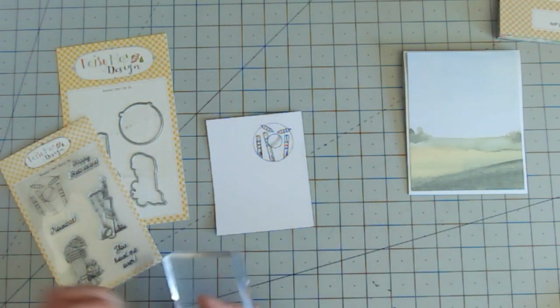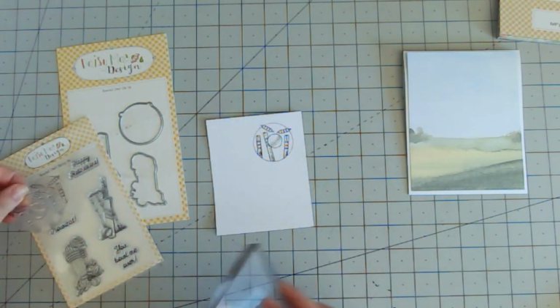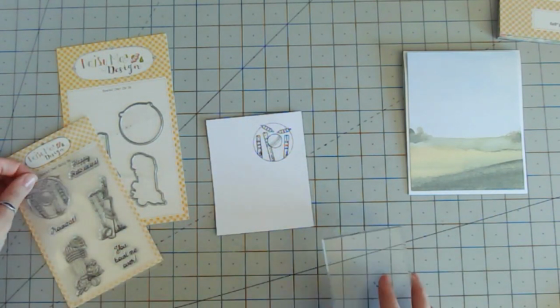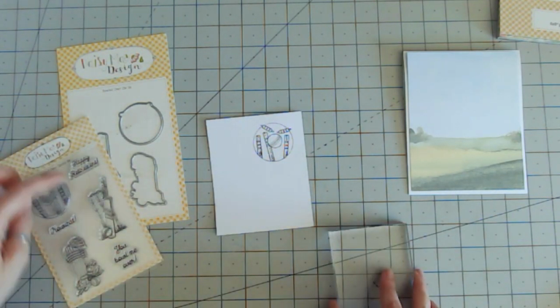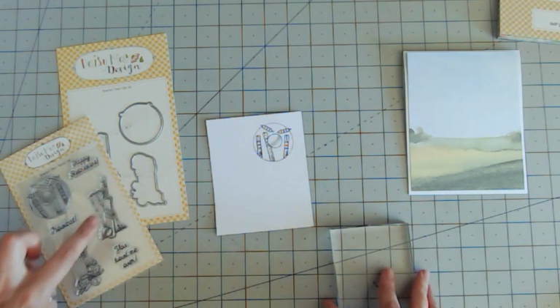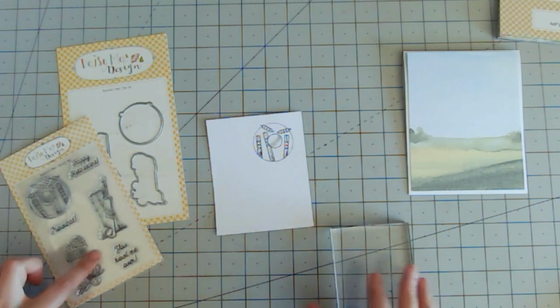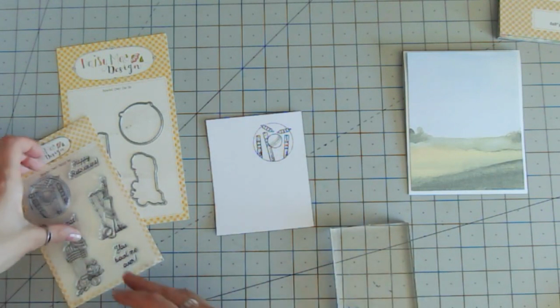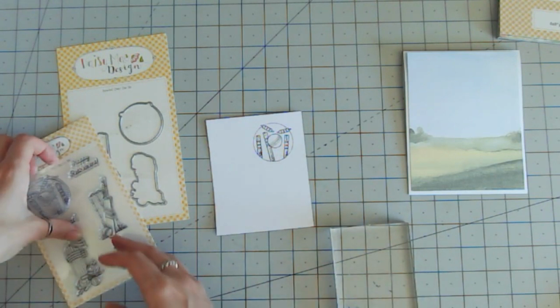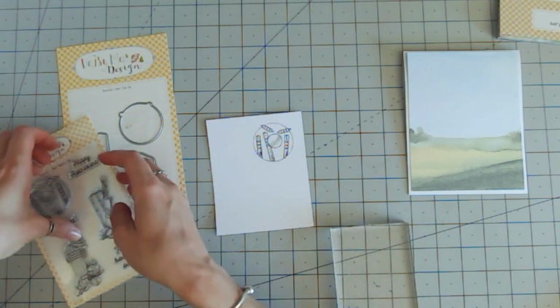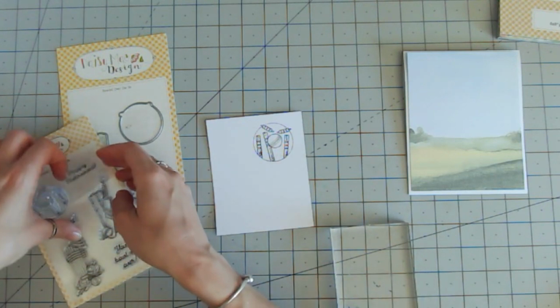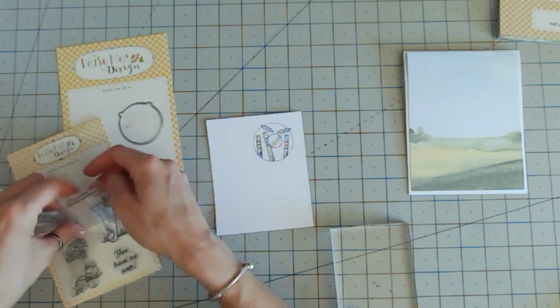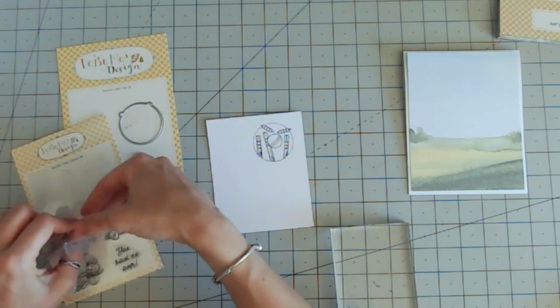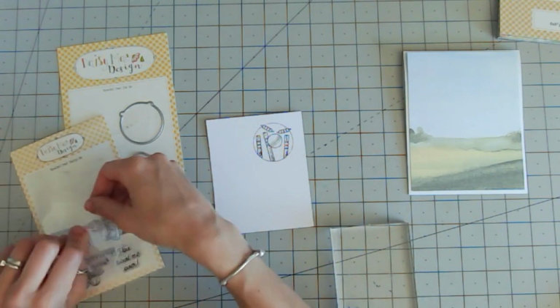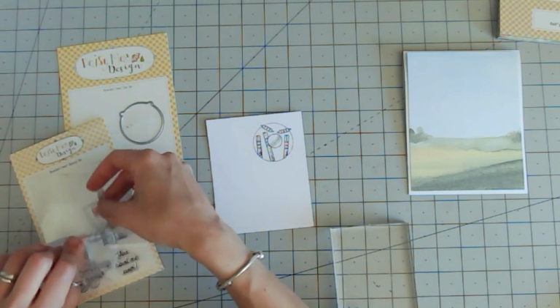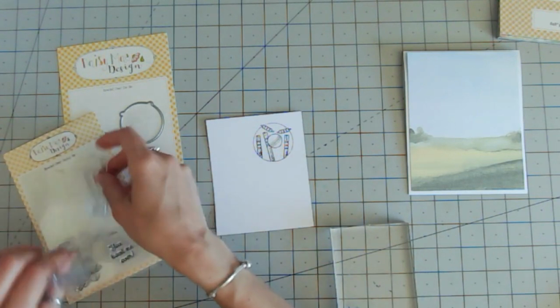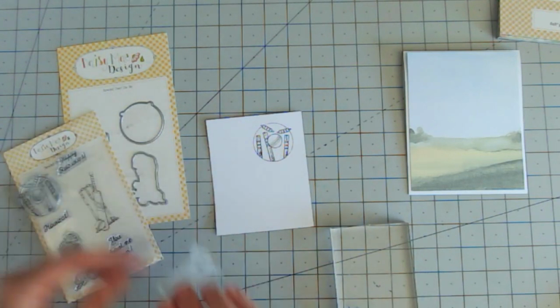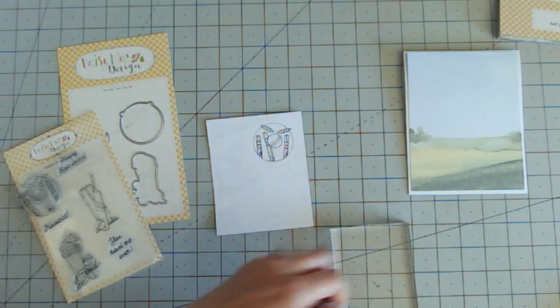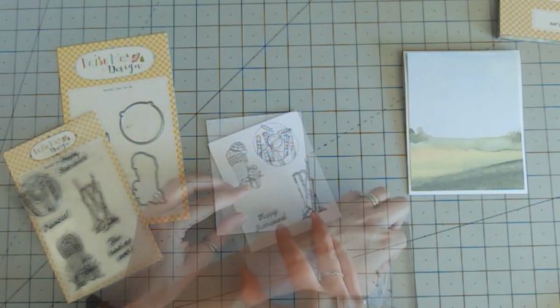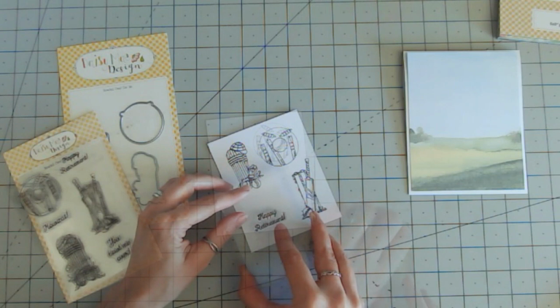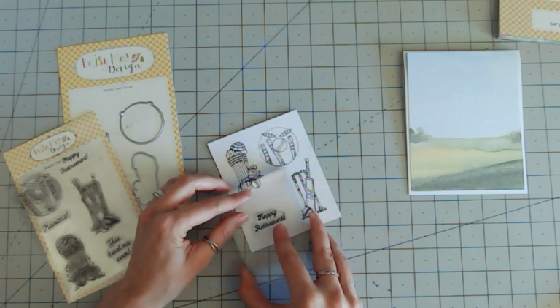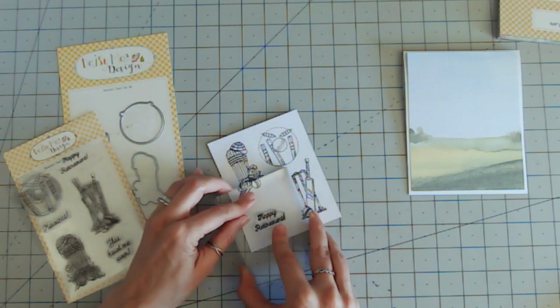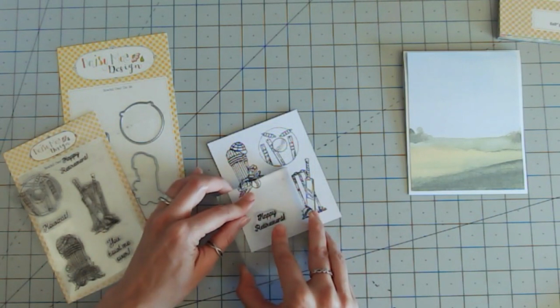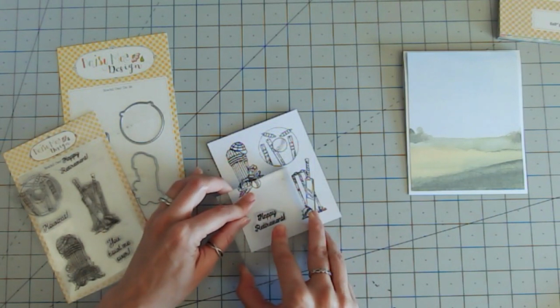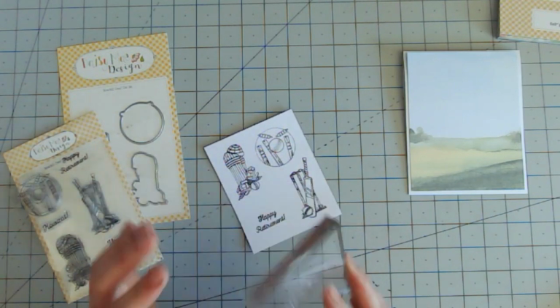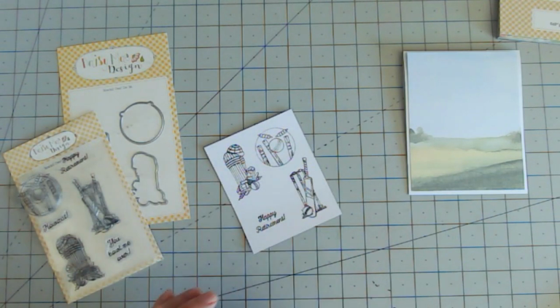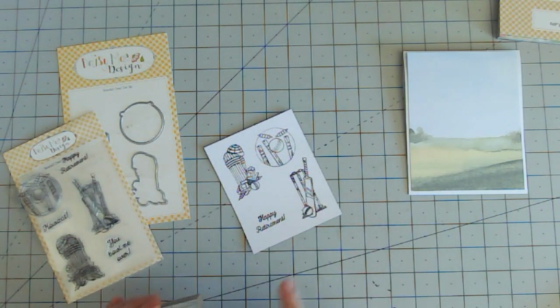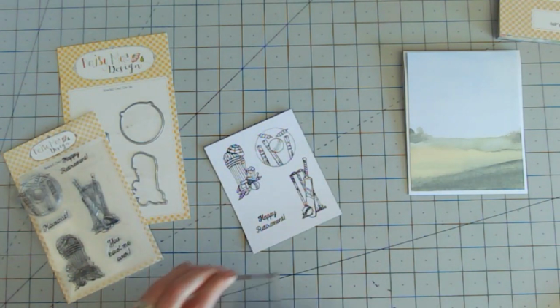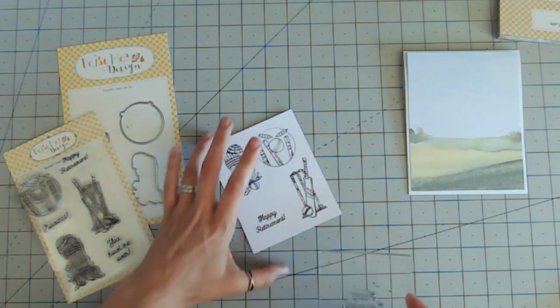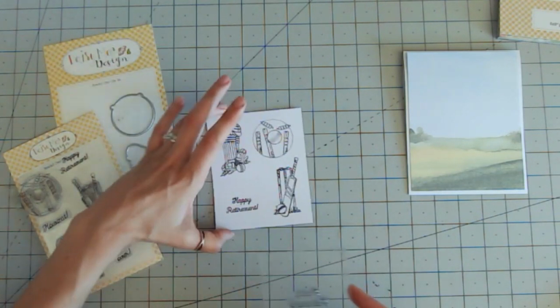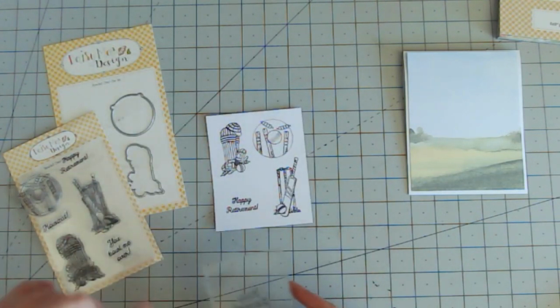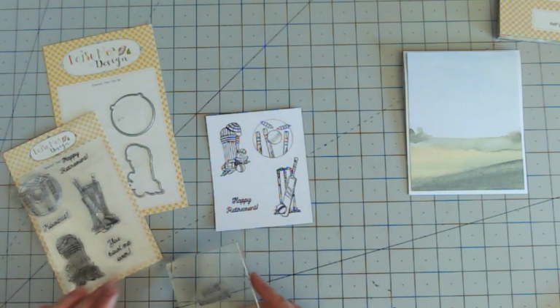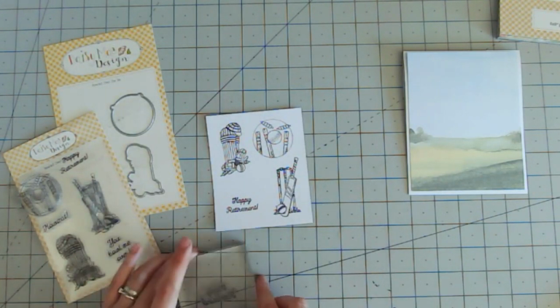I'm going to repeat this stamping for the other two images in the set. Just pop that in the corner there and I'll cut that out by hand in a little while.